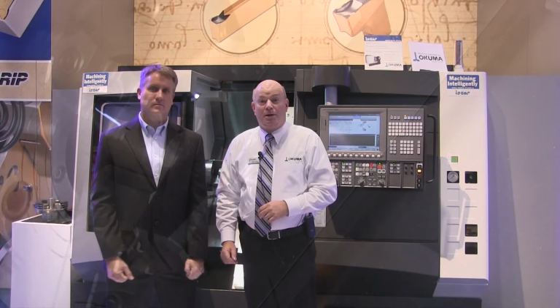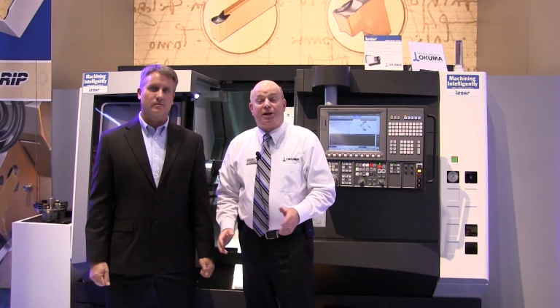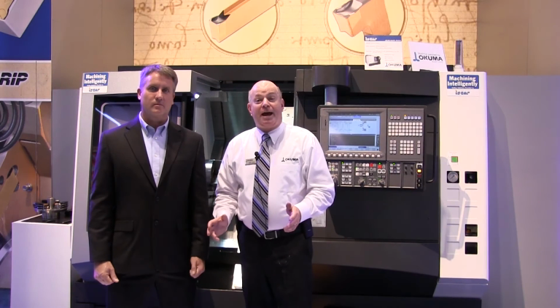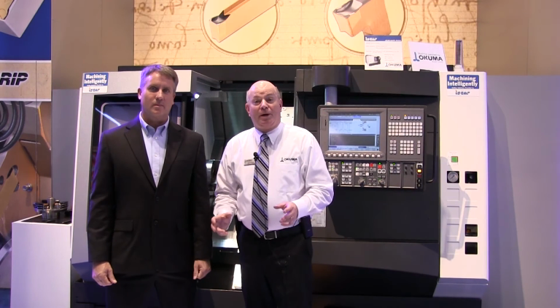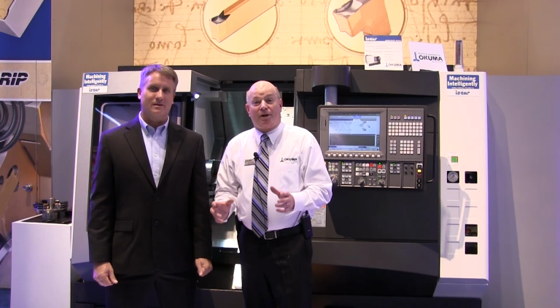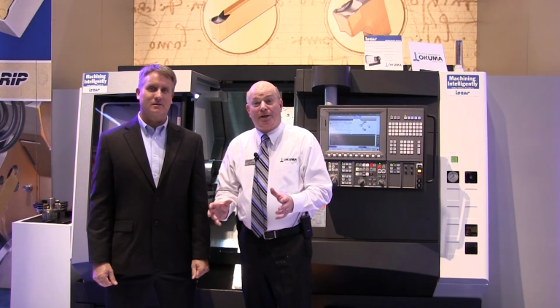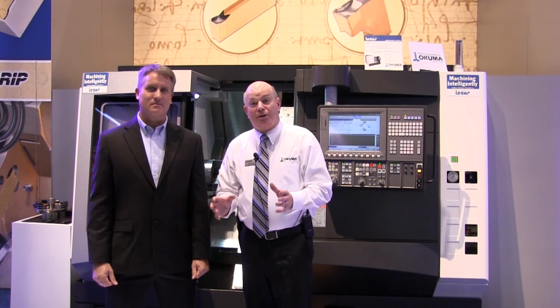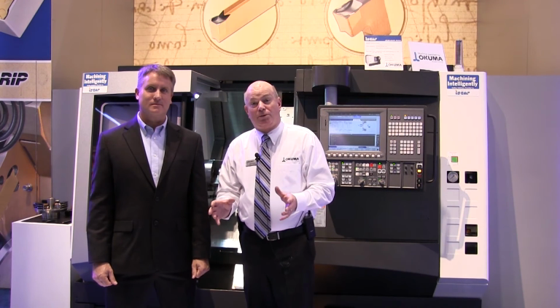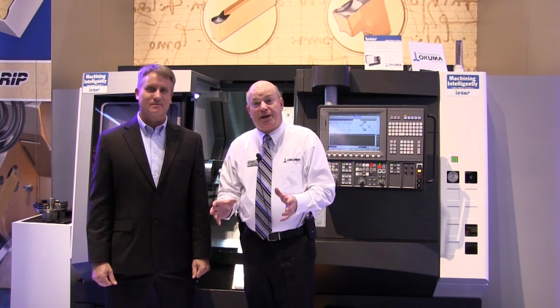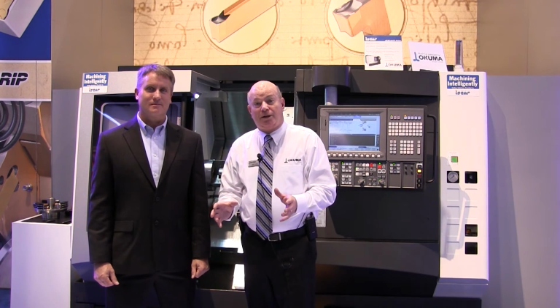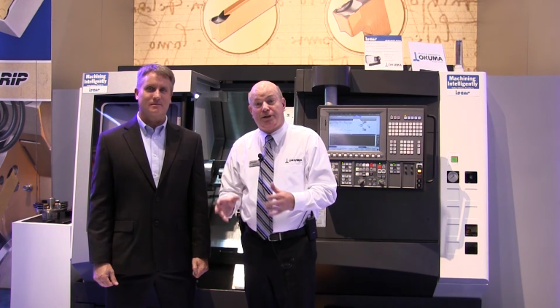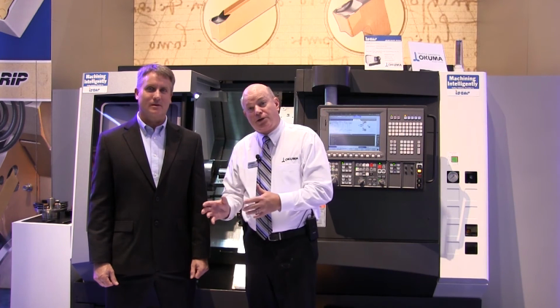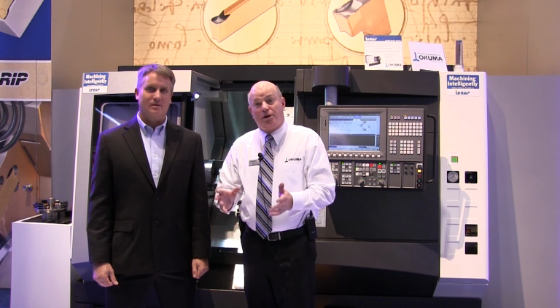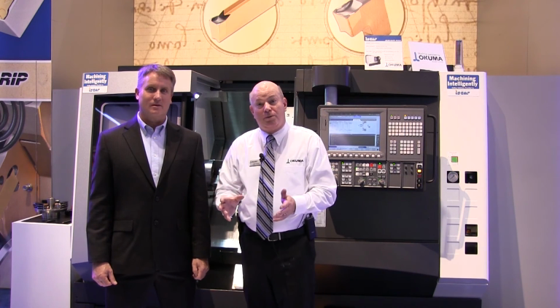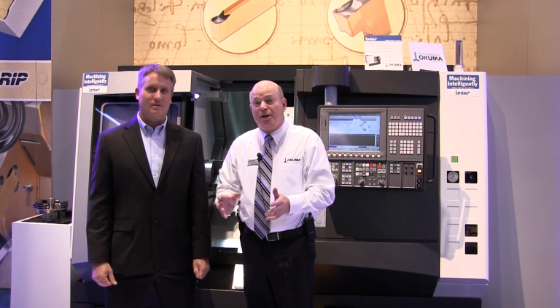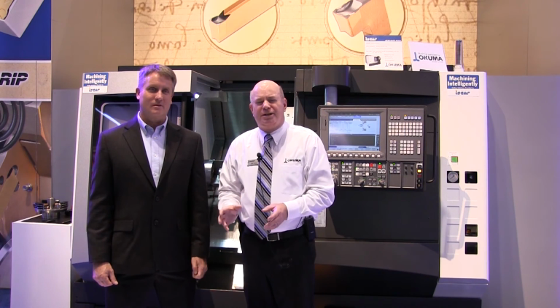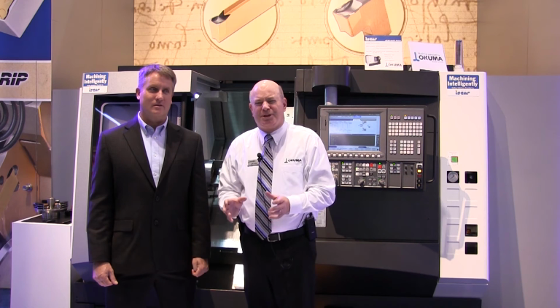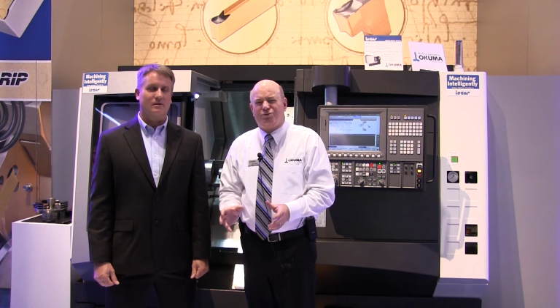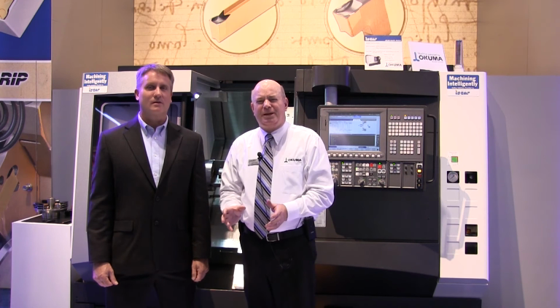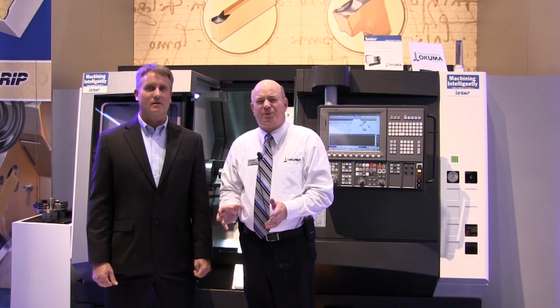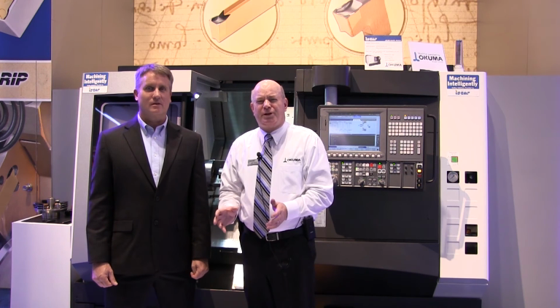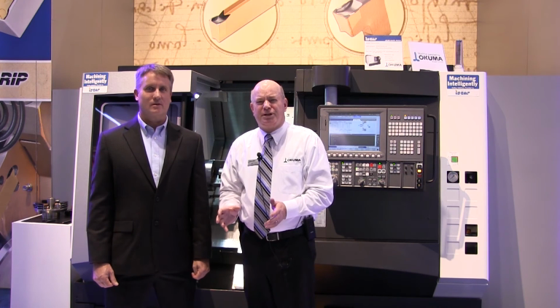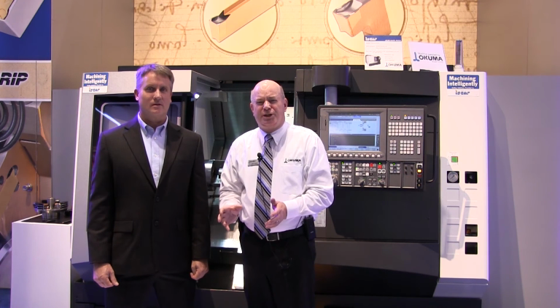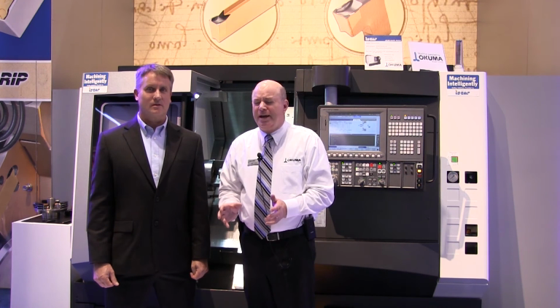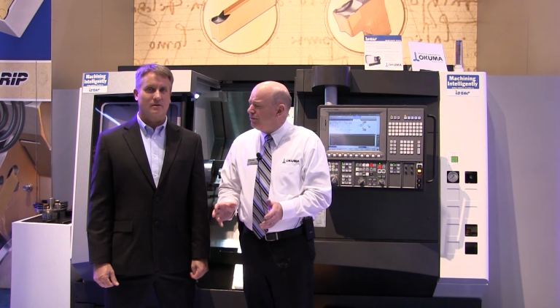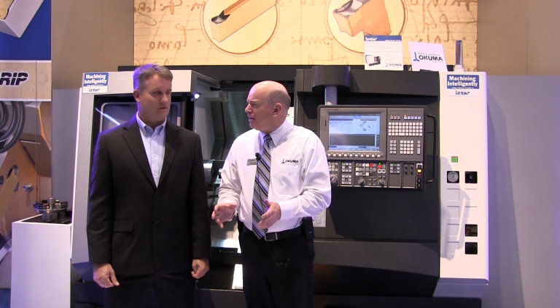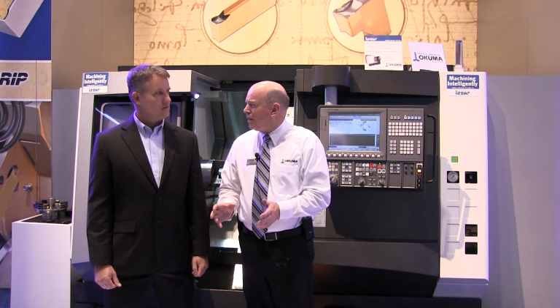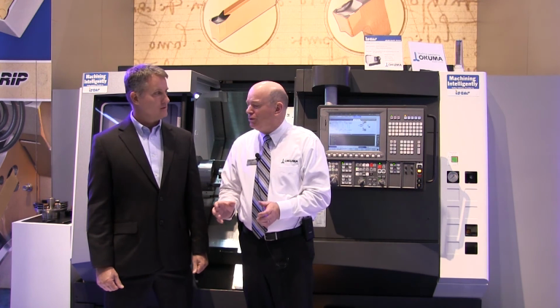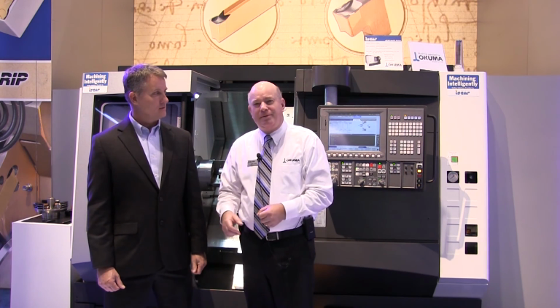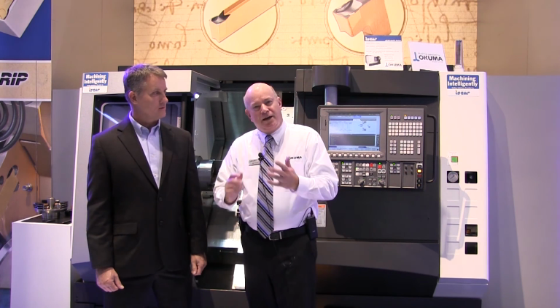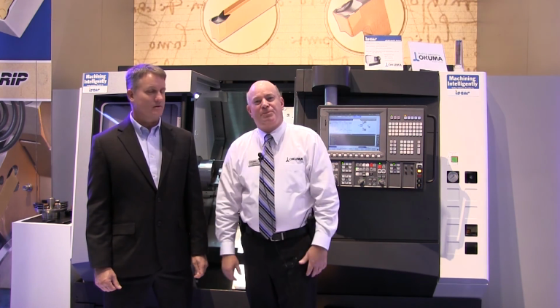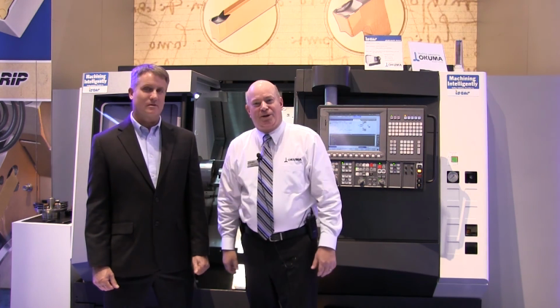So there you have it. We have a combination of multiple technologies — ISGAR and Akuma — cutting some extremely difficult materials in this machine. Andrew, thank you for the opportunity, and I hope this helps.